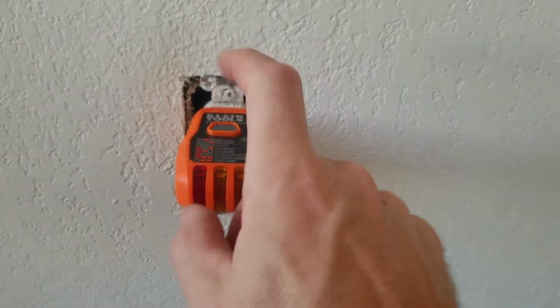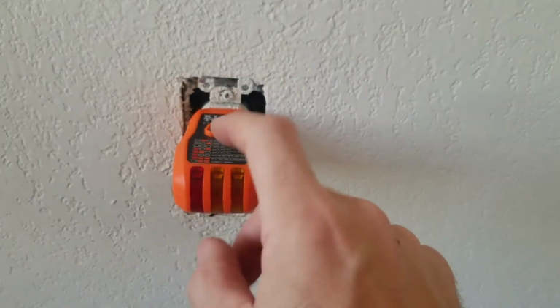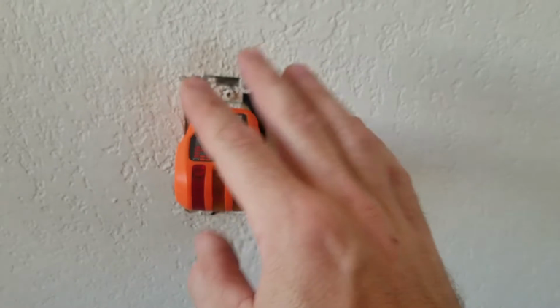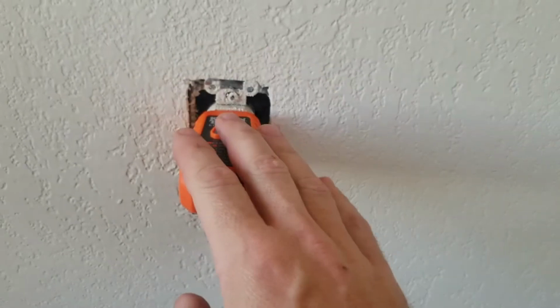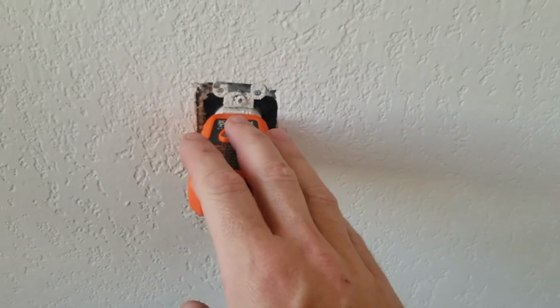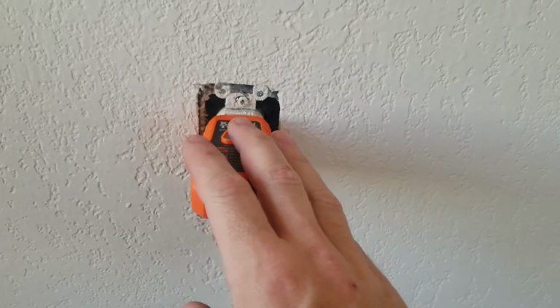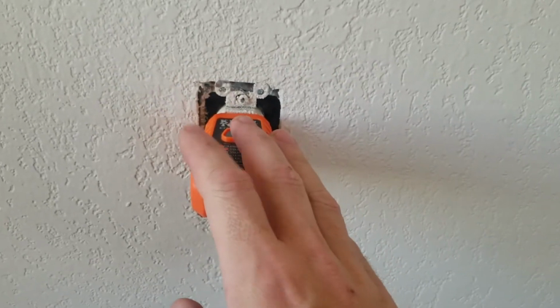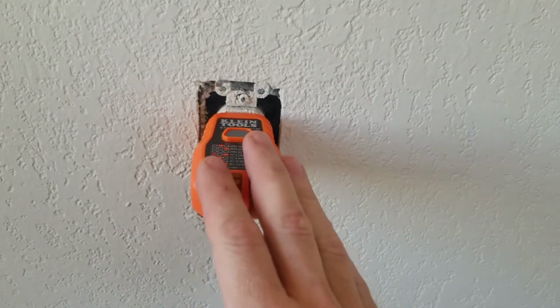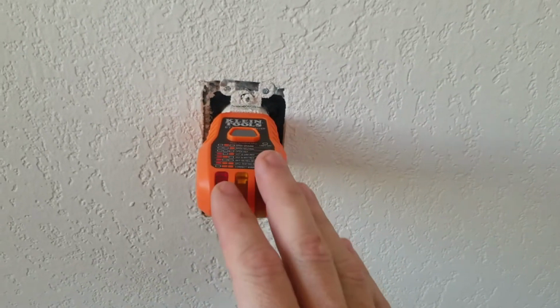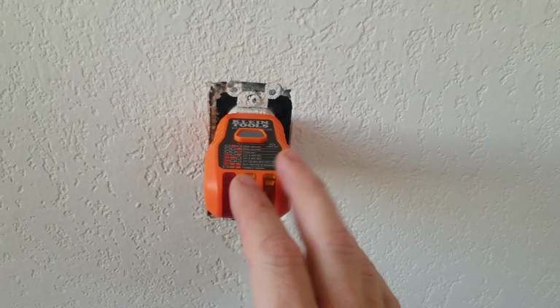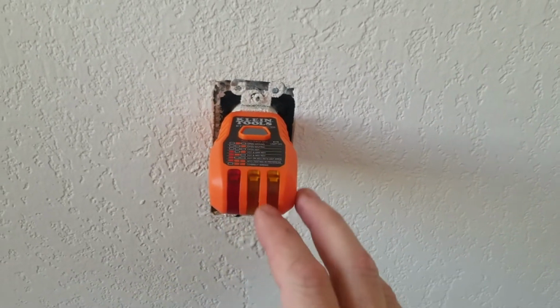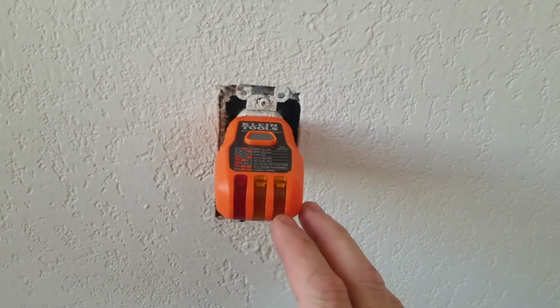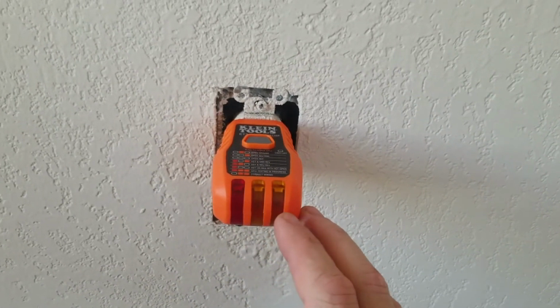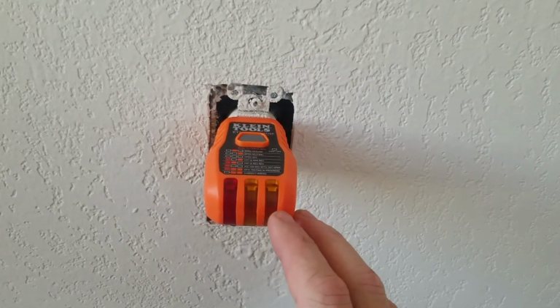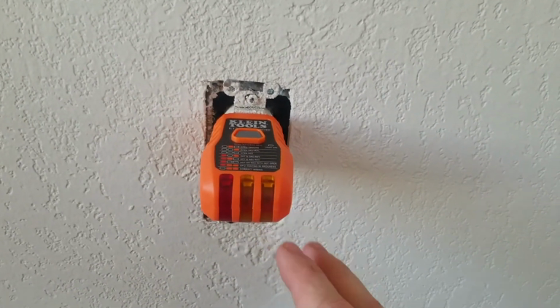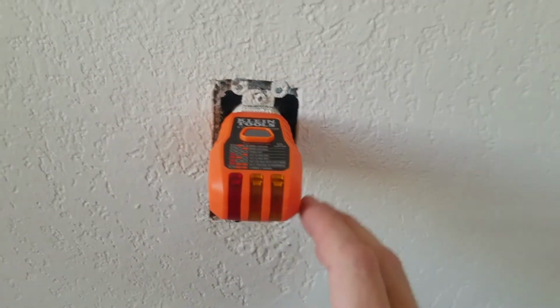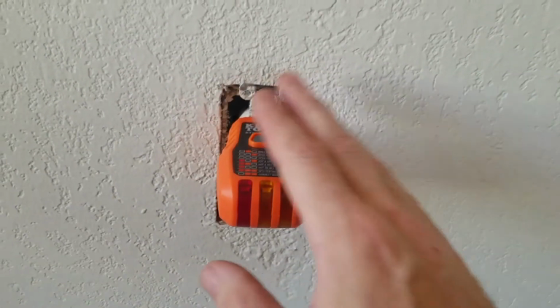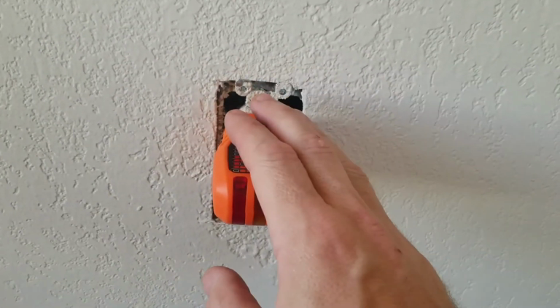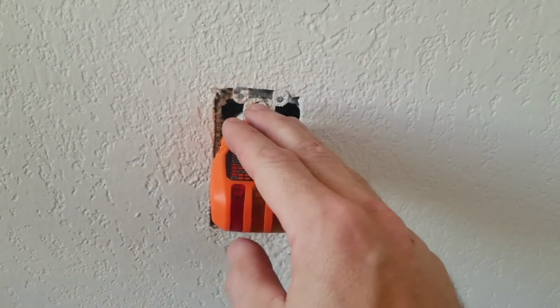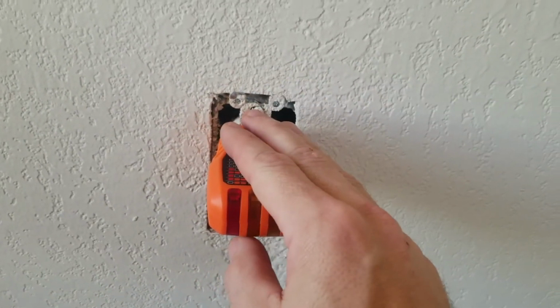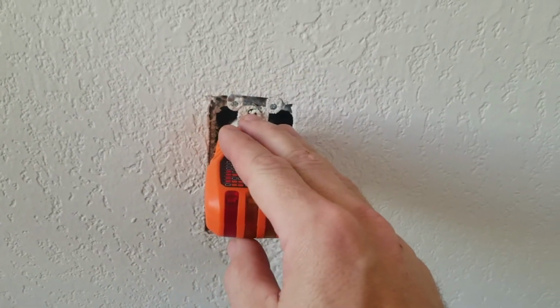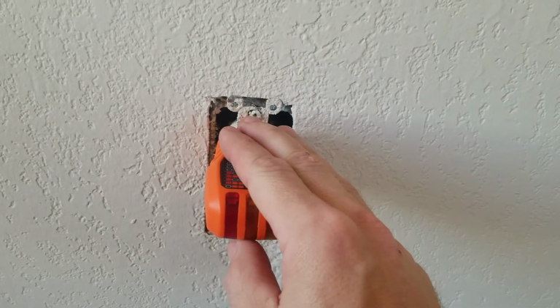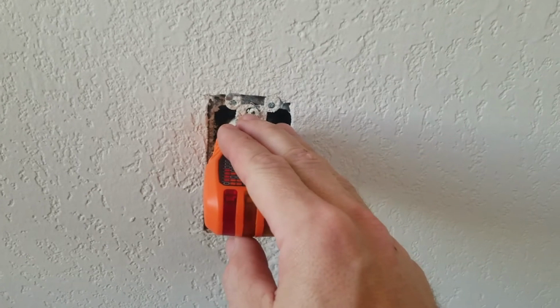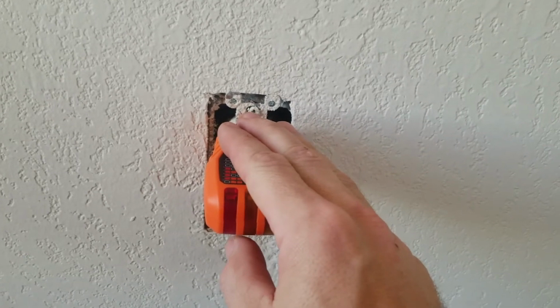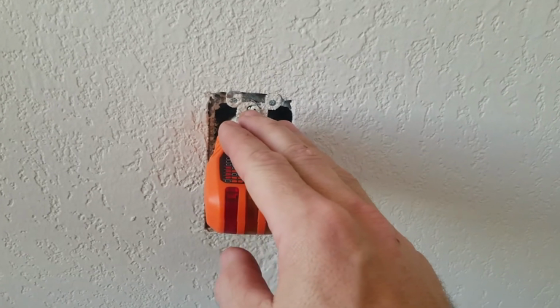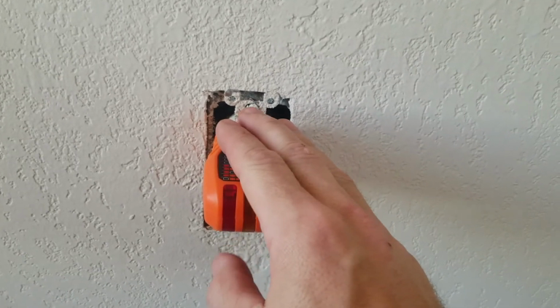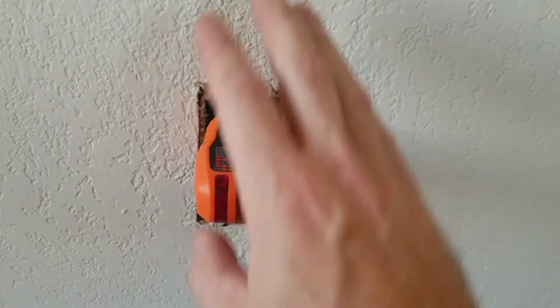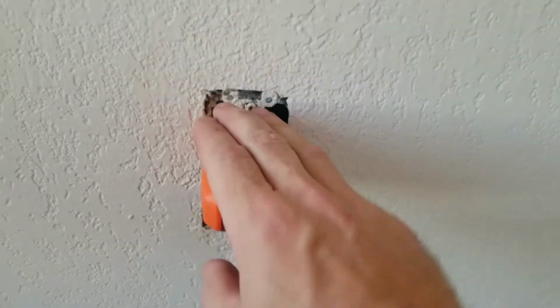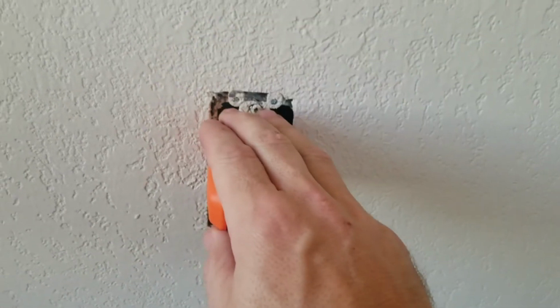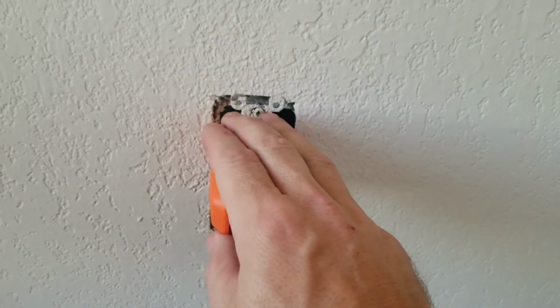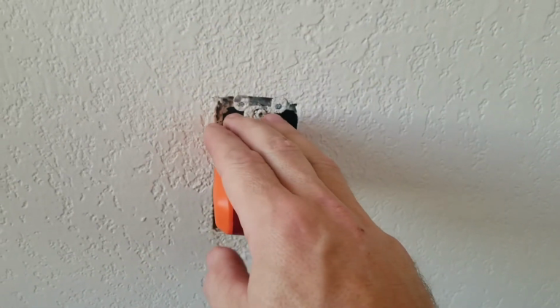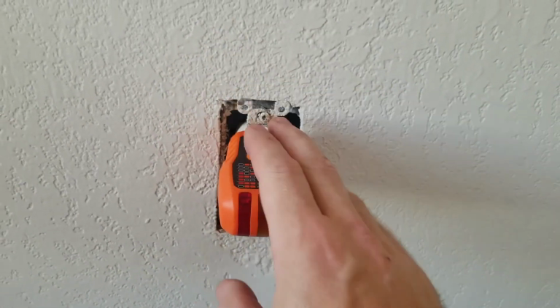Go back and check our plug, and we can now see that I have no lights on my plug tester, meaning I have no power here. You can go the extra step and get a meter out to check it to make you feel comfortable, but I know this is the correct breaker.